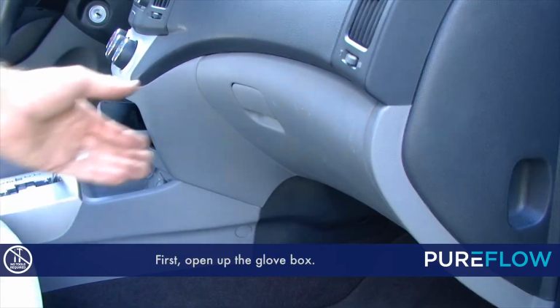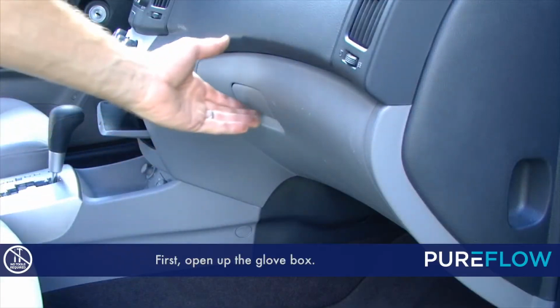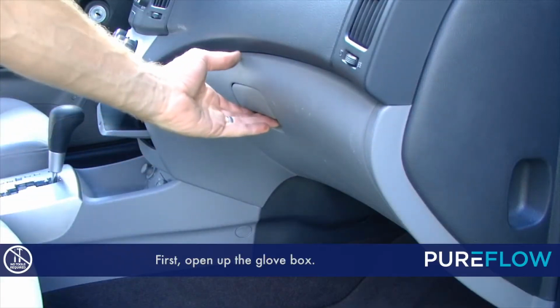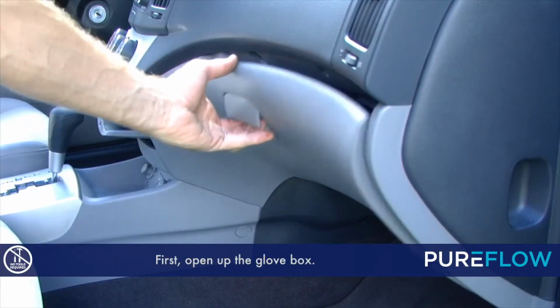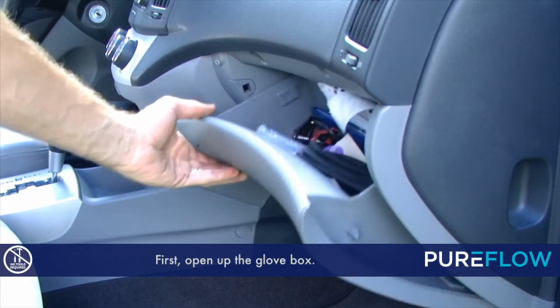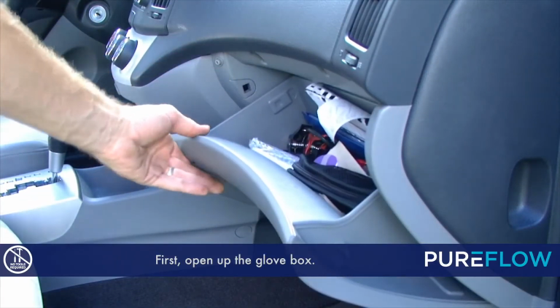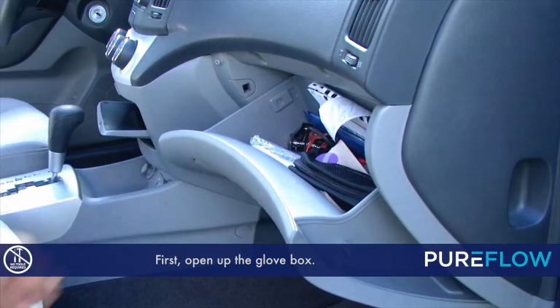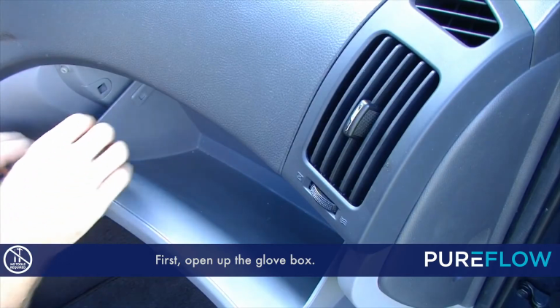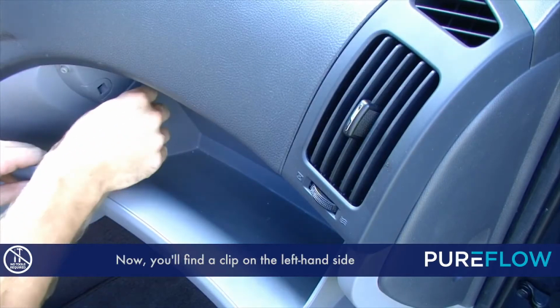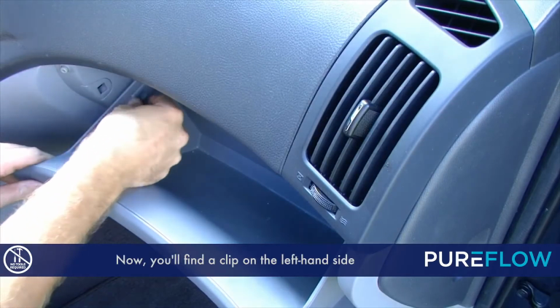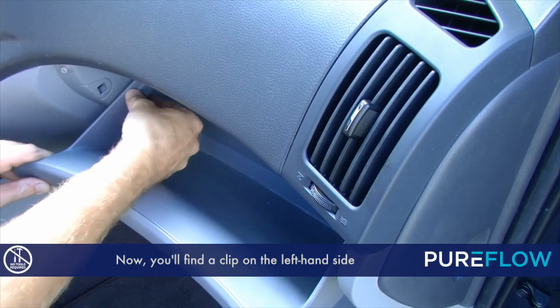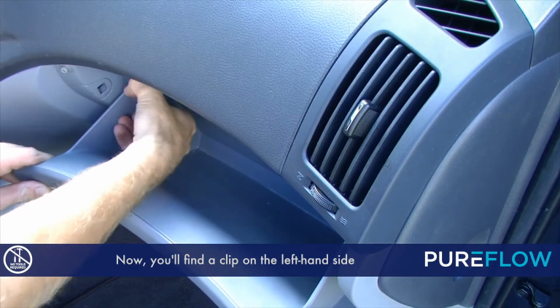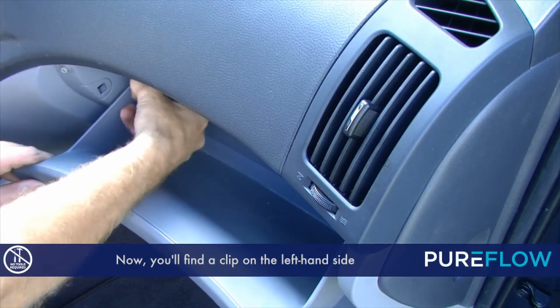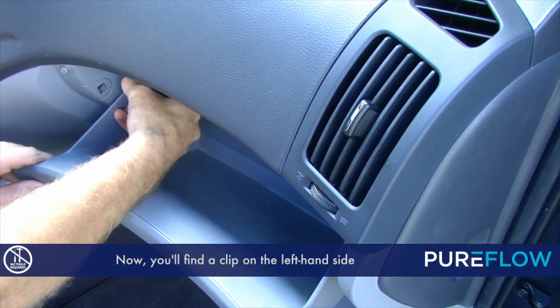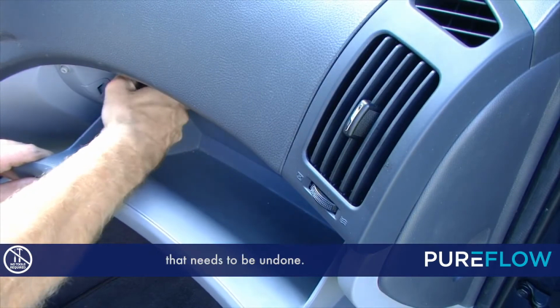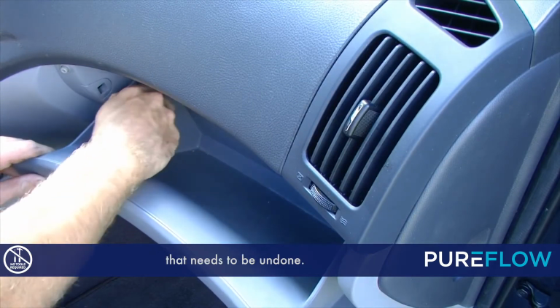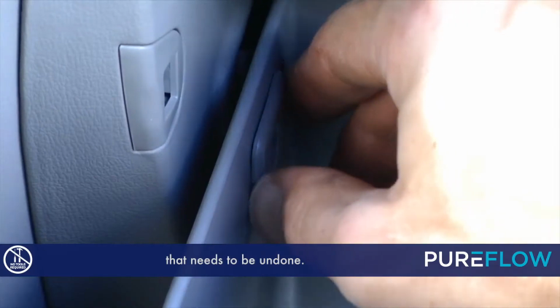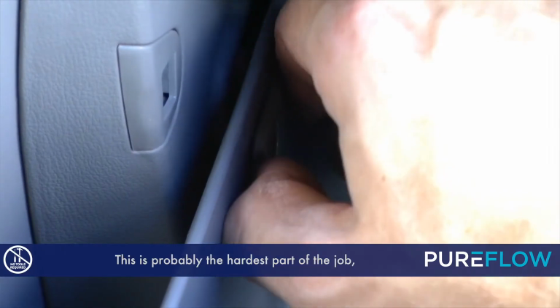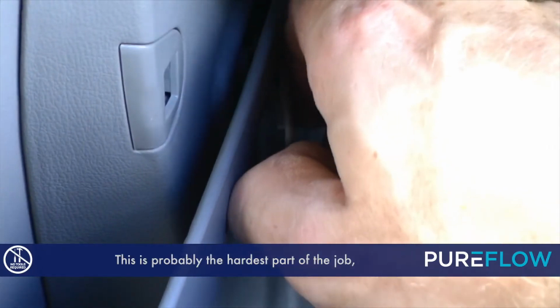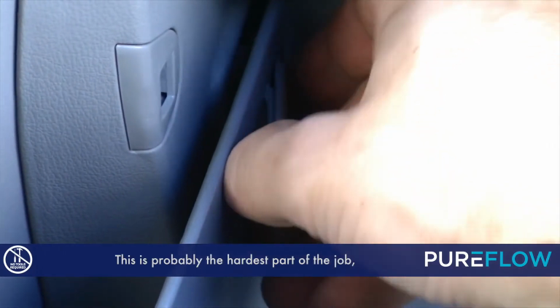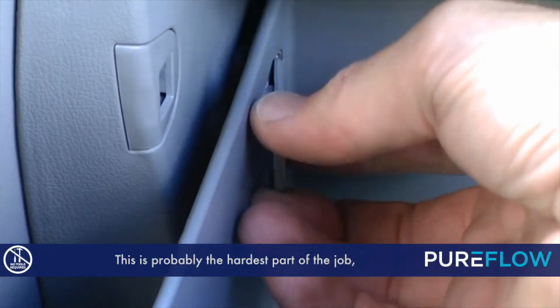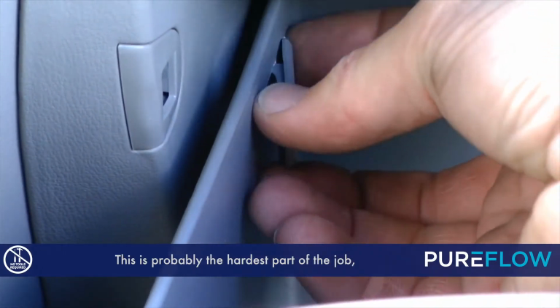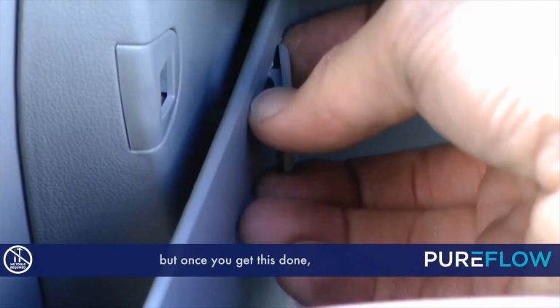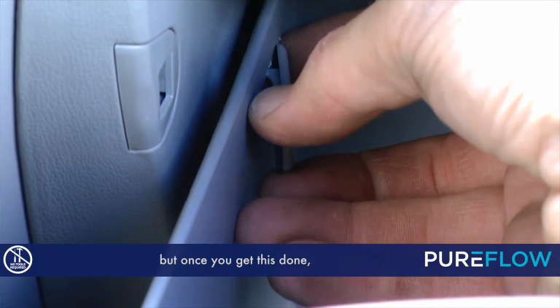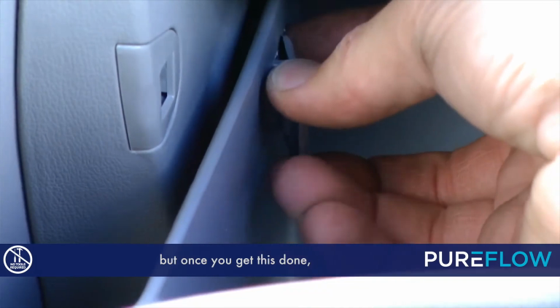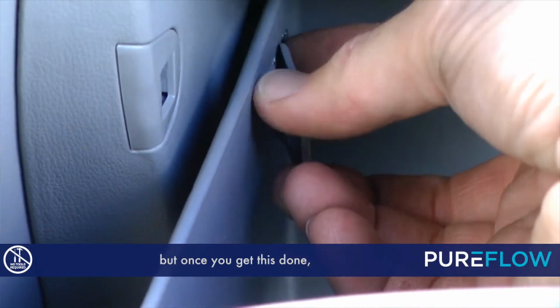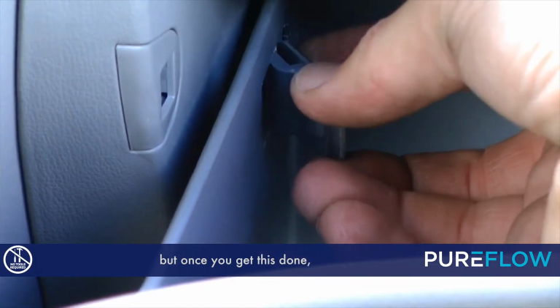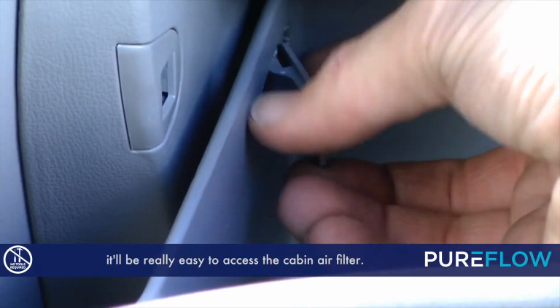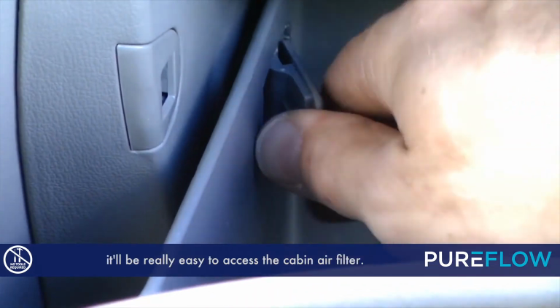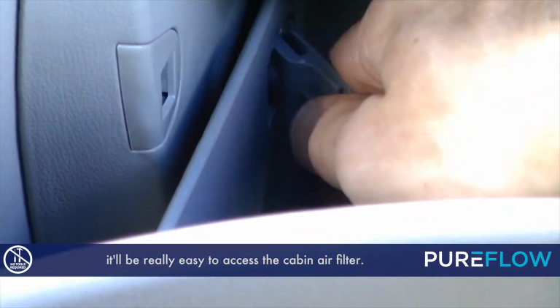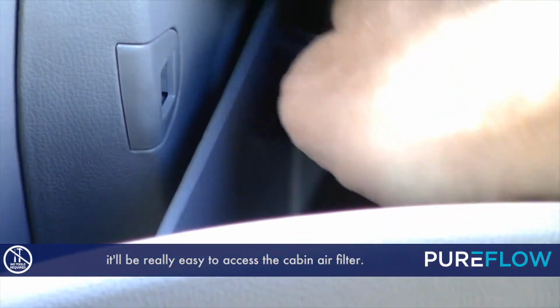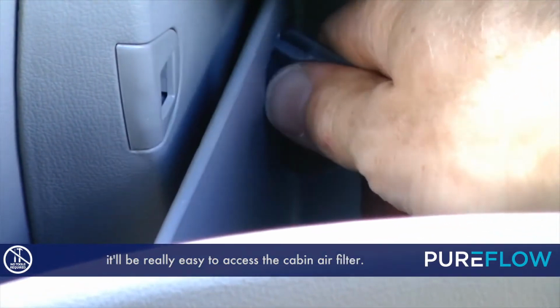First, open up the glove box. You'll find a clip on the left-hand side that needs to be undone. This is probably the hardest part of the job, but once you get this done, it'll be really easy to access the cabin air filter.